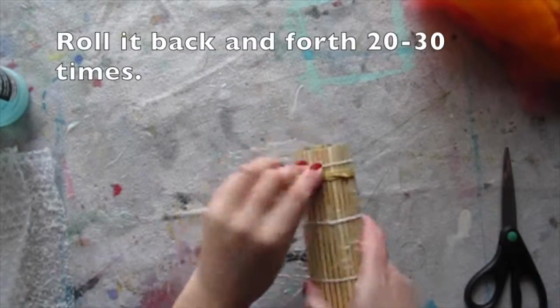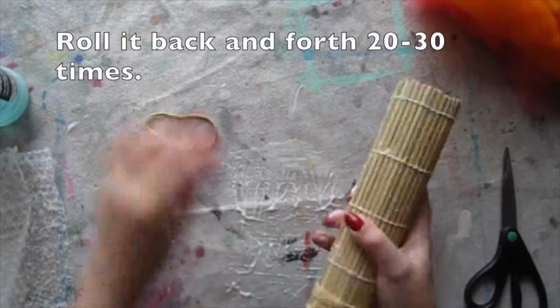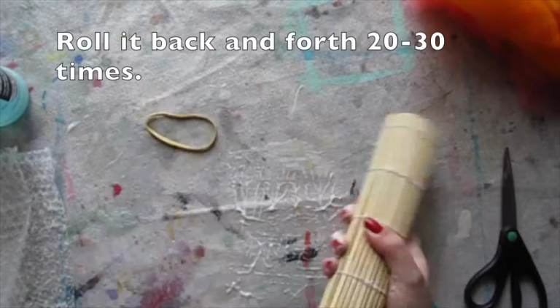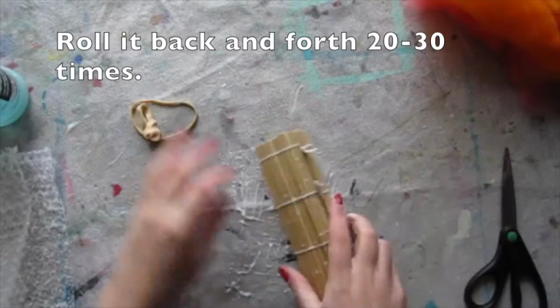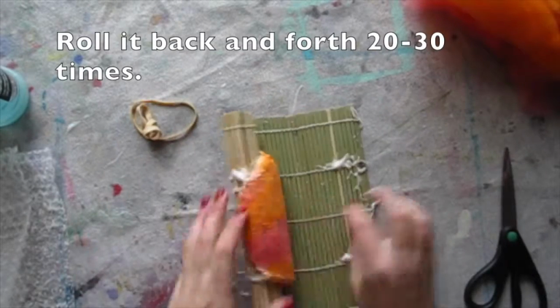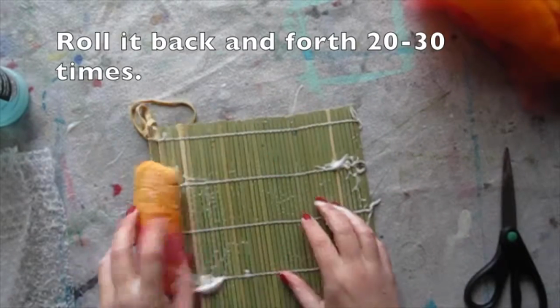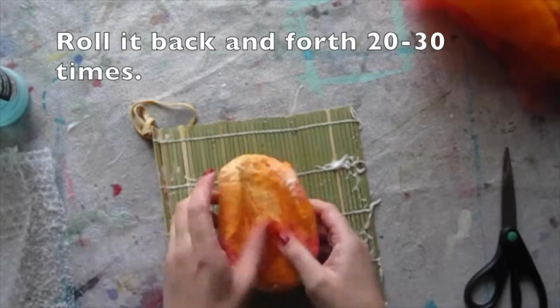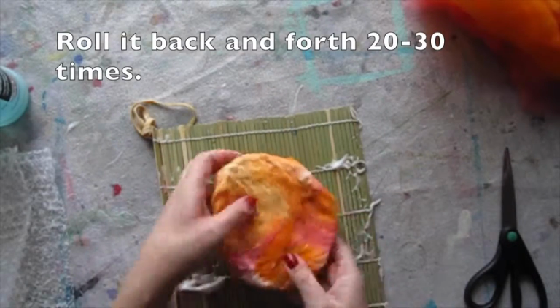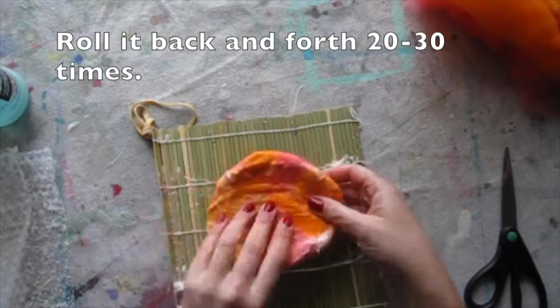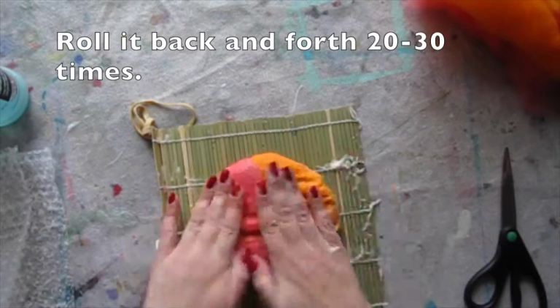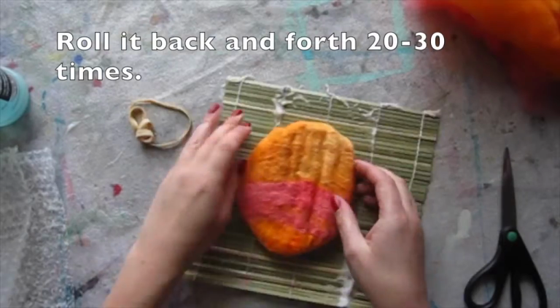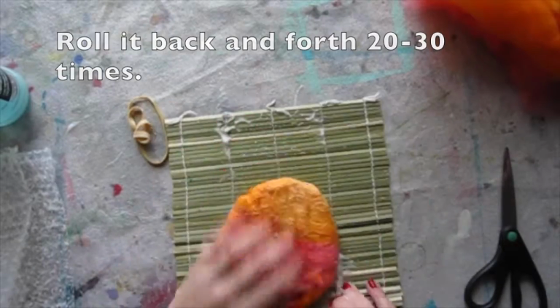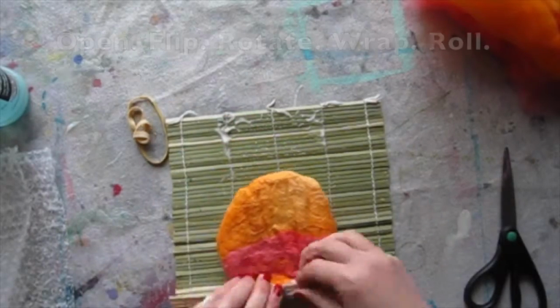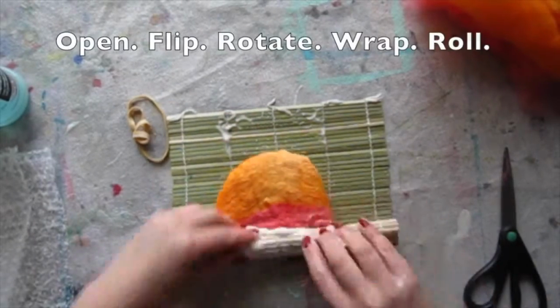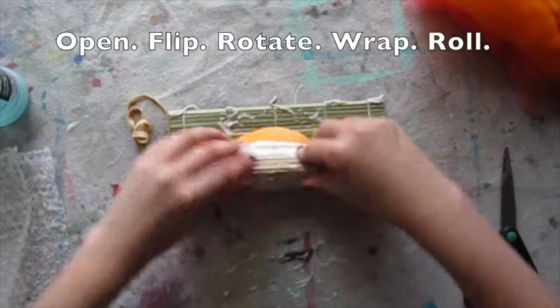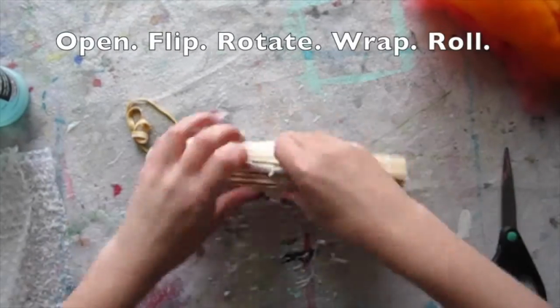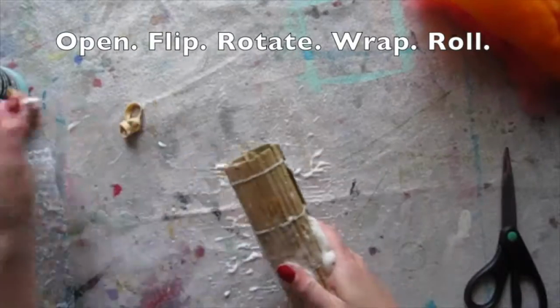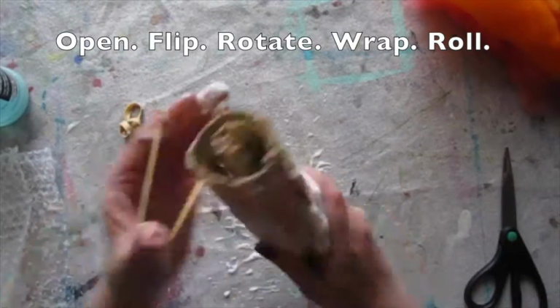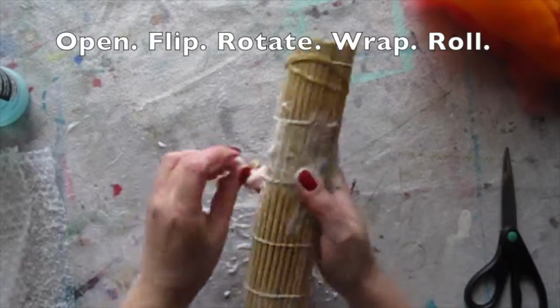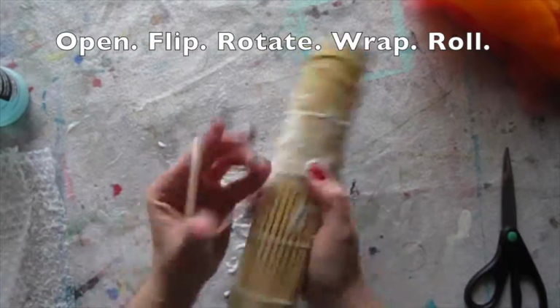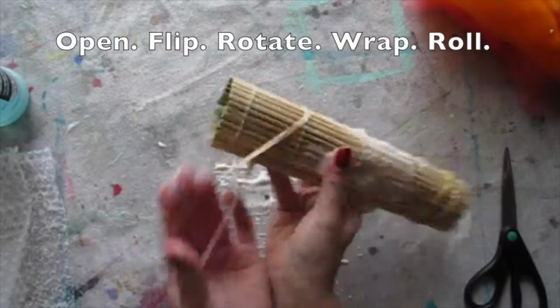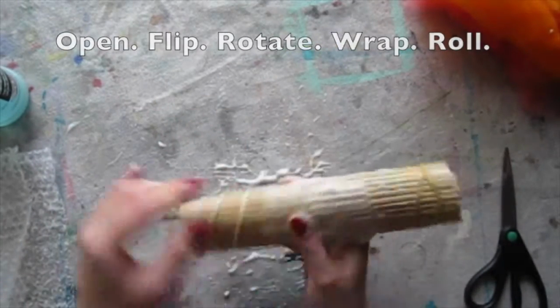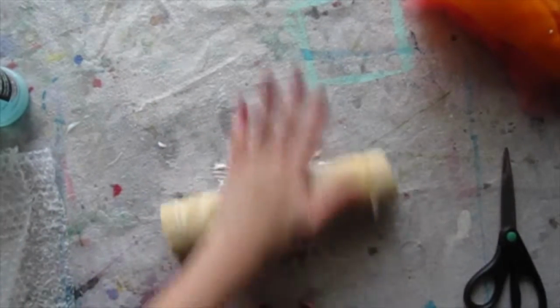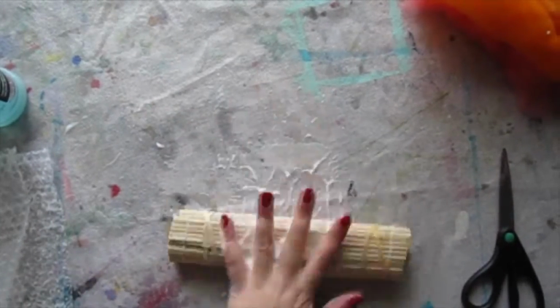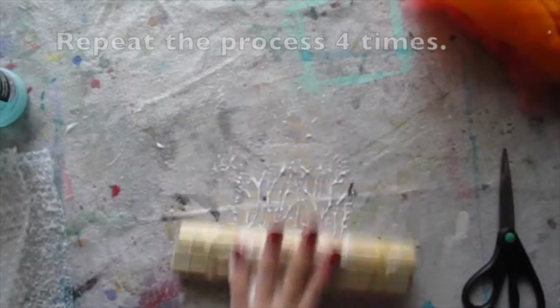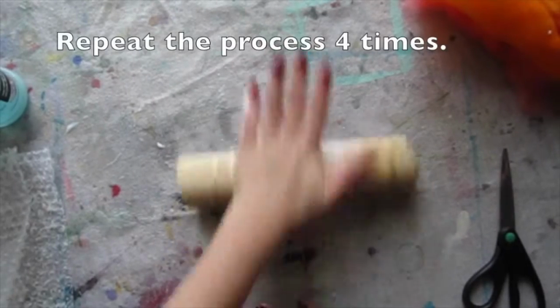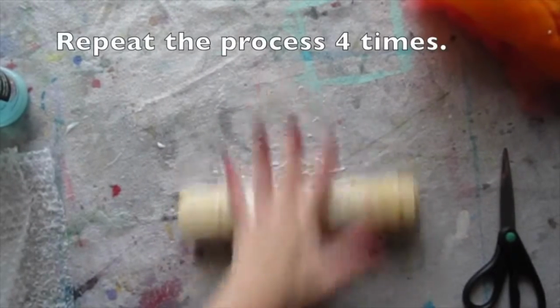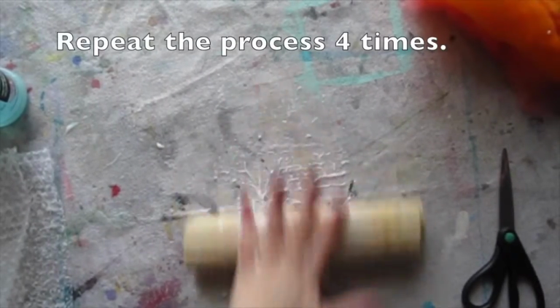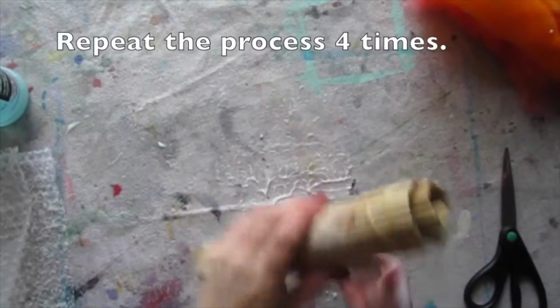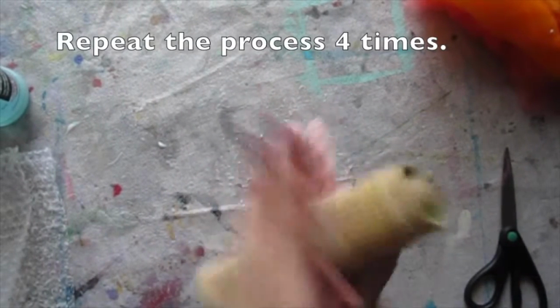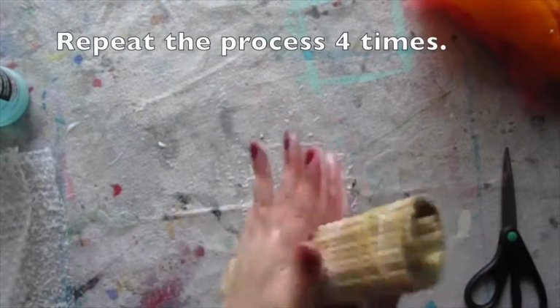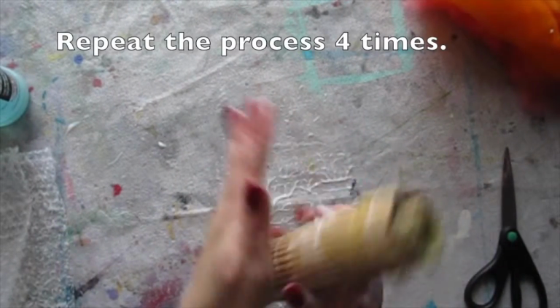Roll it back and forth 20 to 30 times, then open it up, flip, rotate, wrap, and roll. Repeat this process four times.